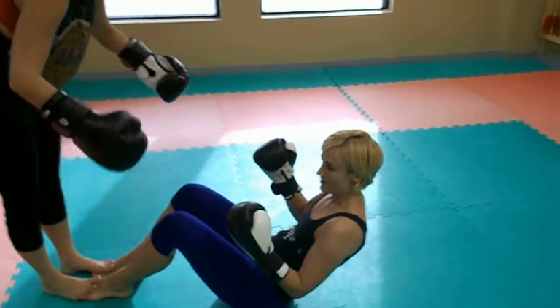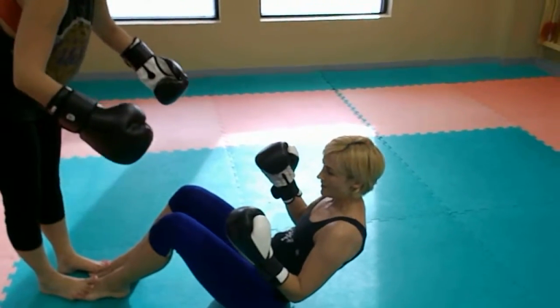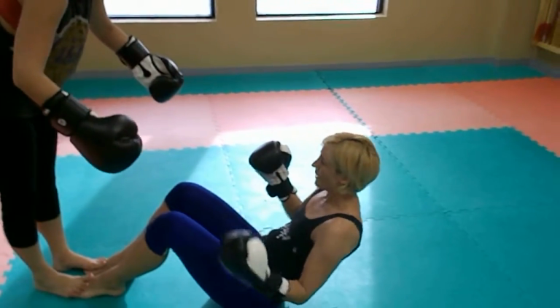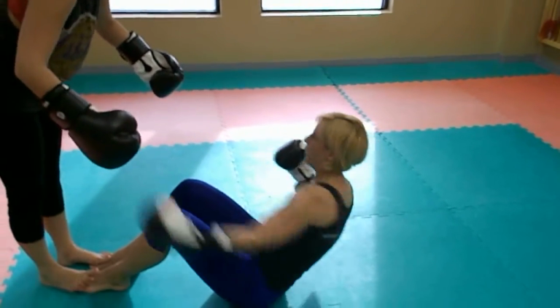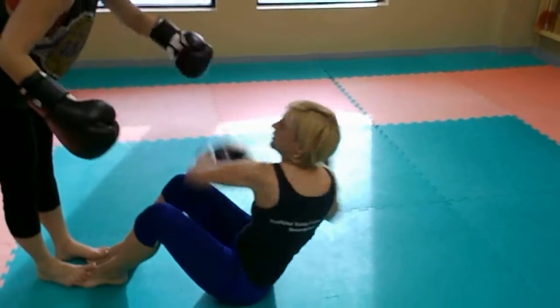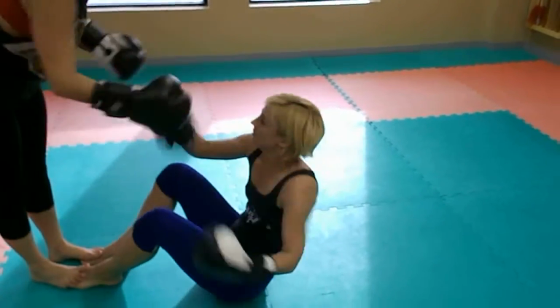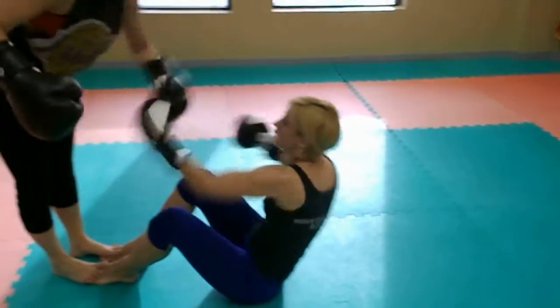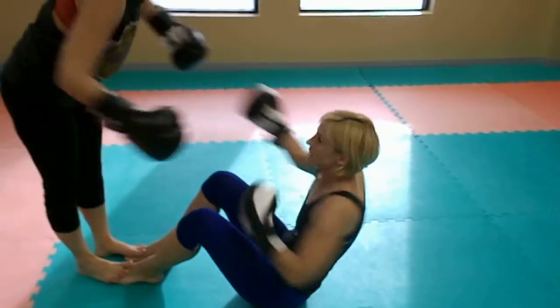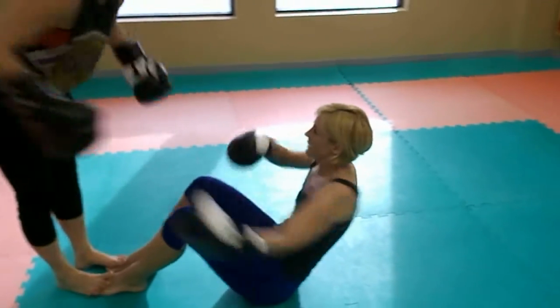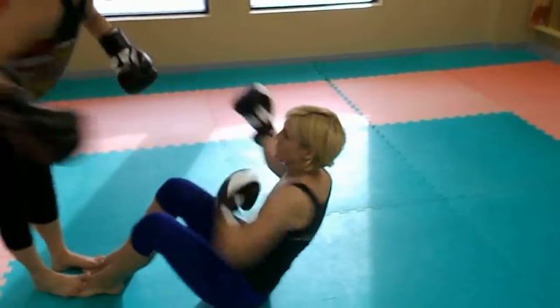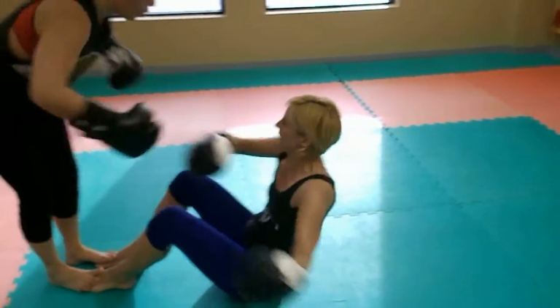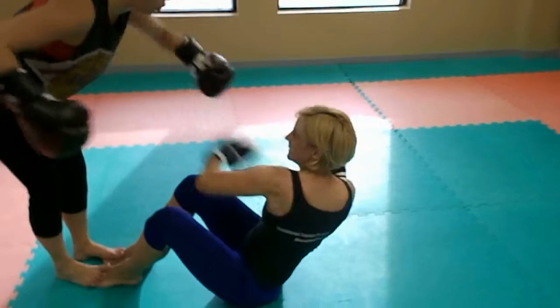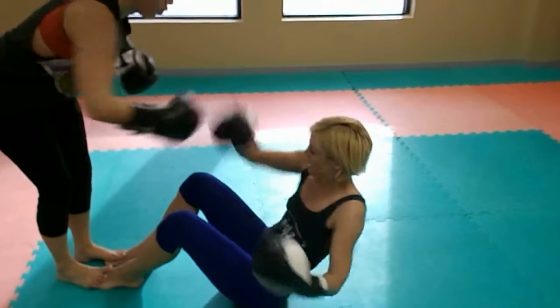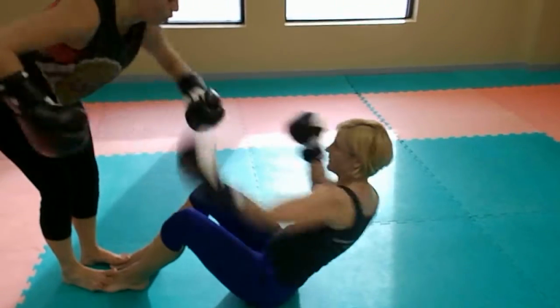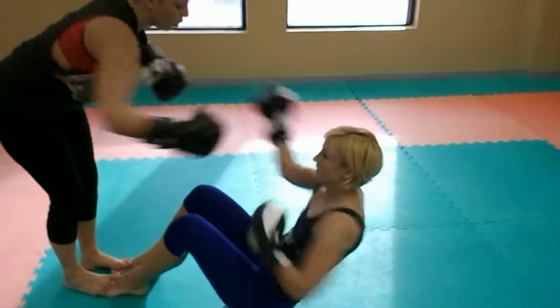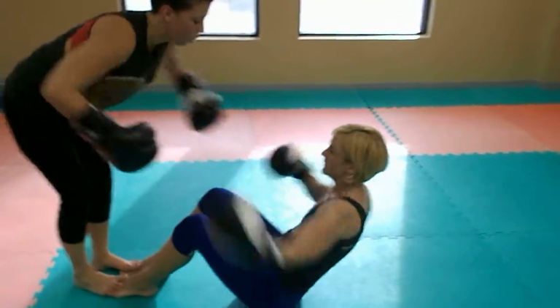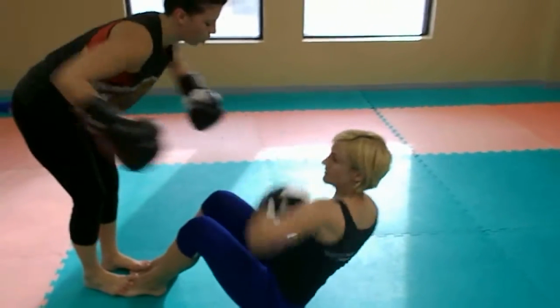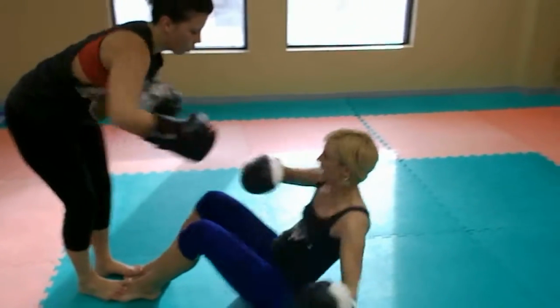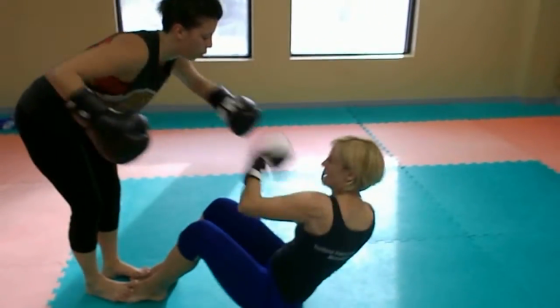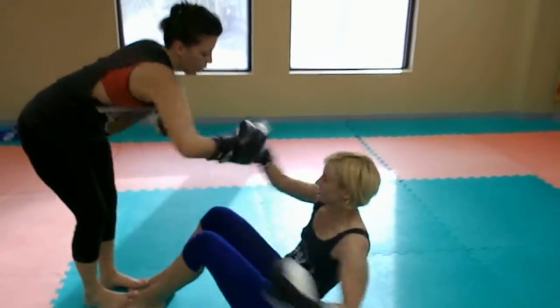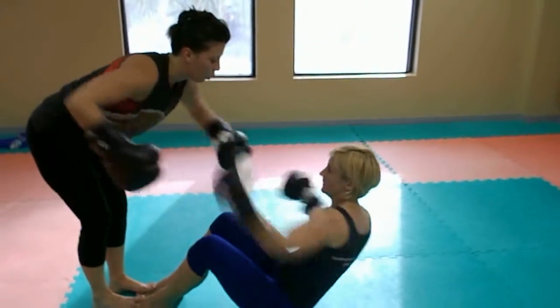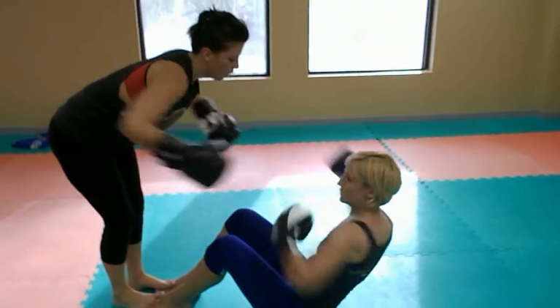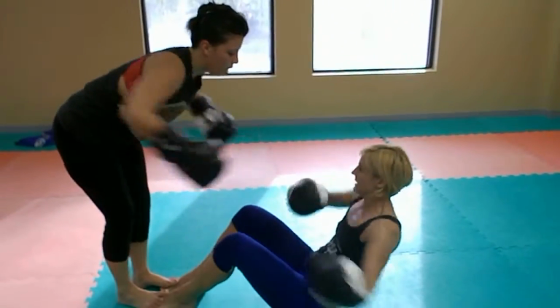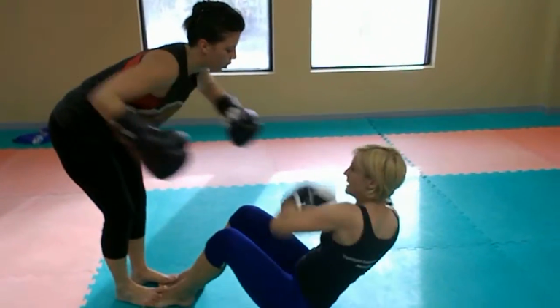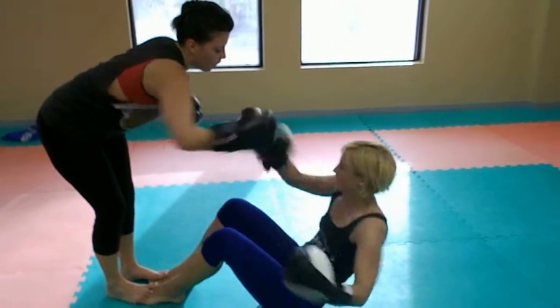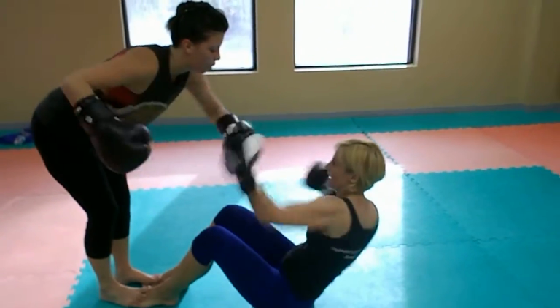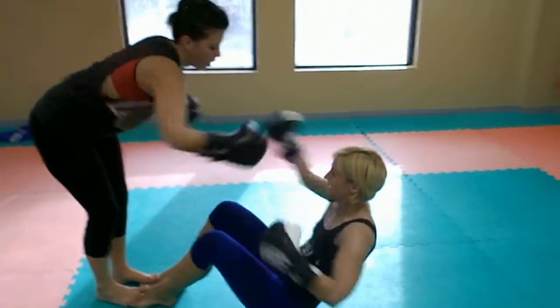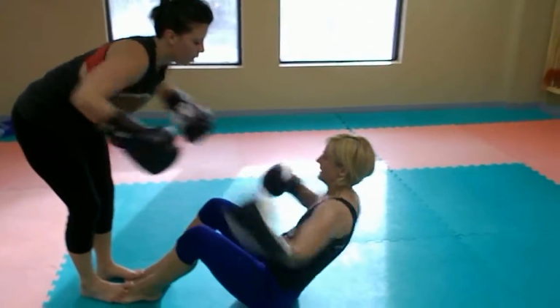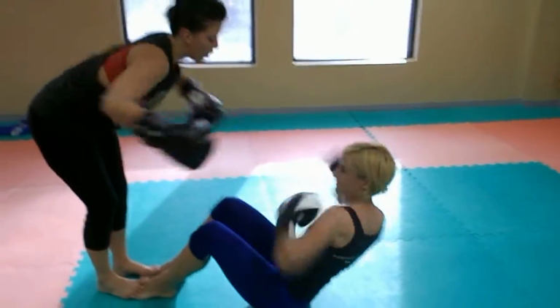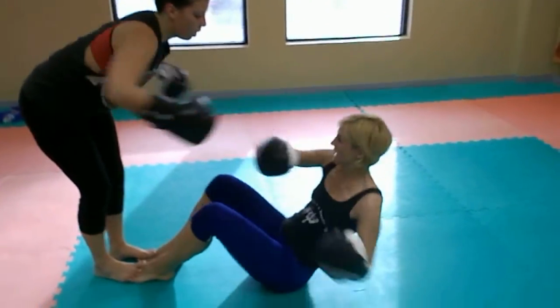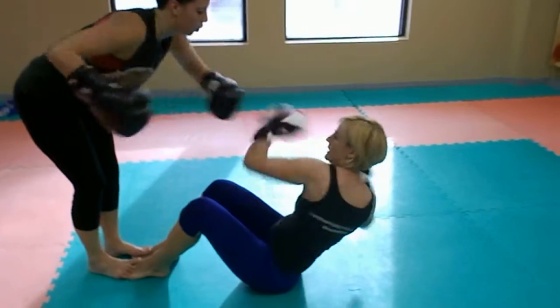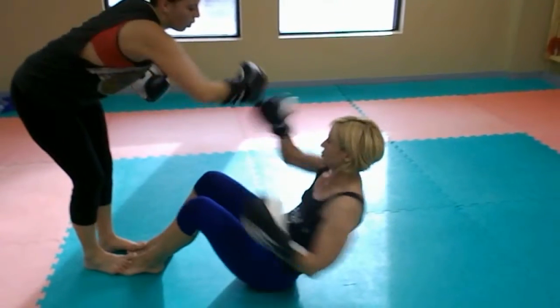Left, right. 100. Fast, fast, twist. Stay down more. Twist more, twist more, twist more.